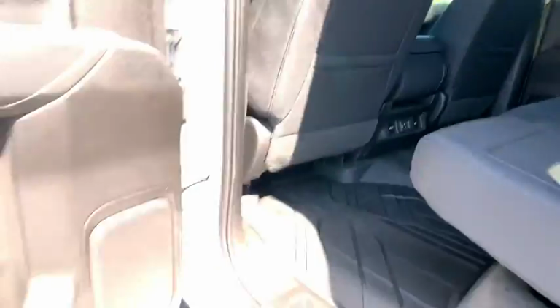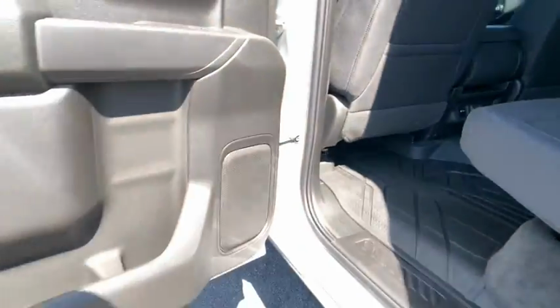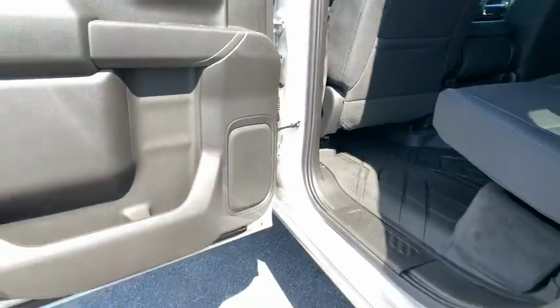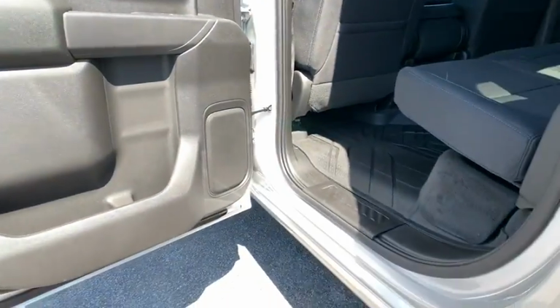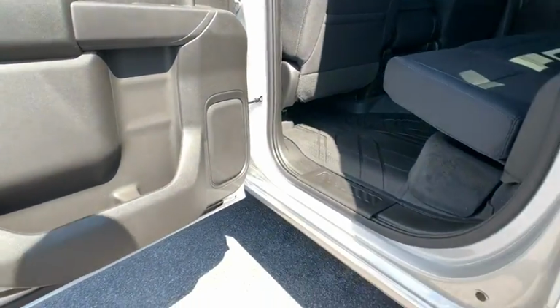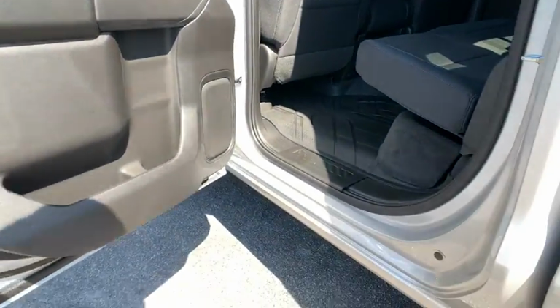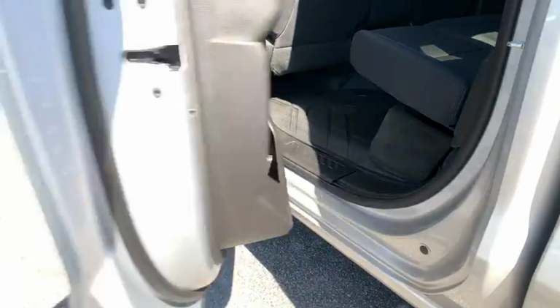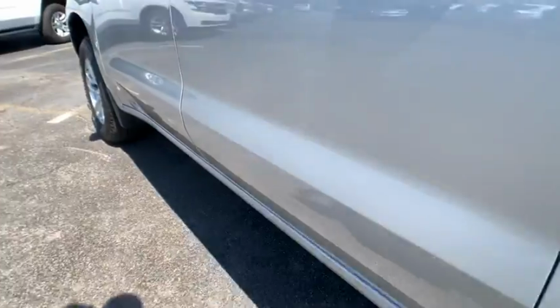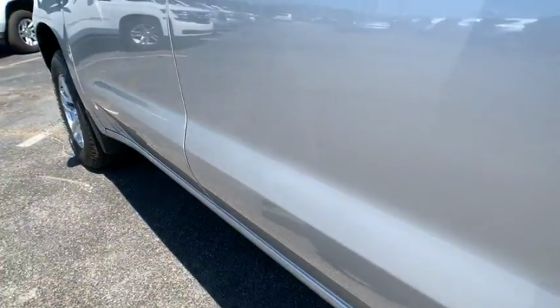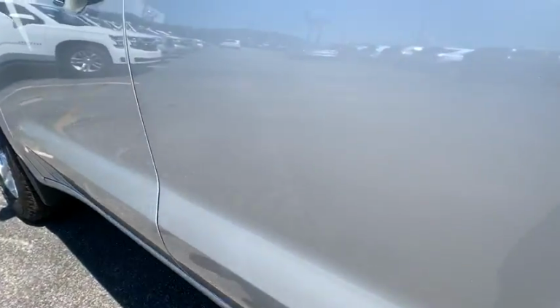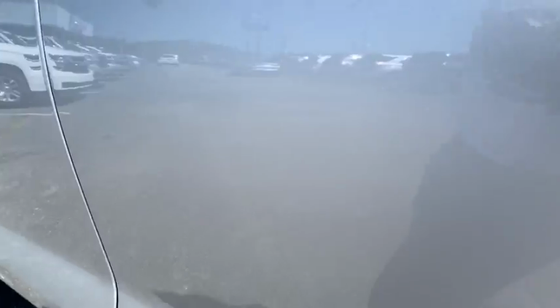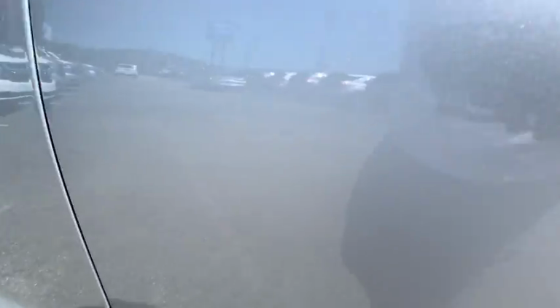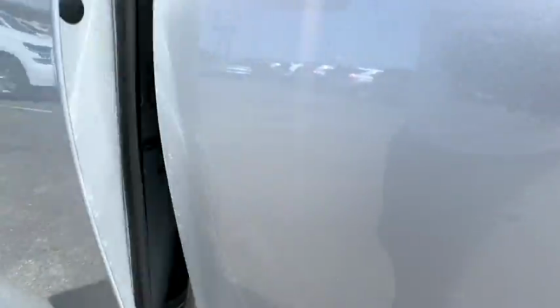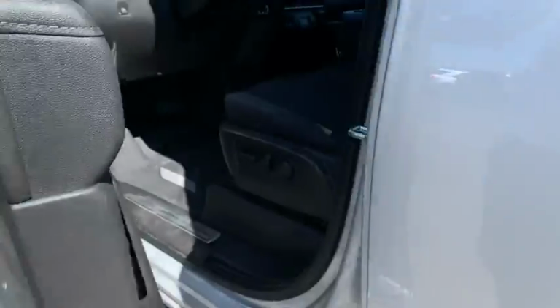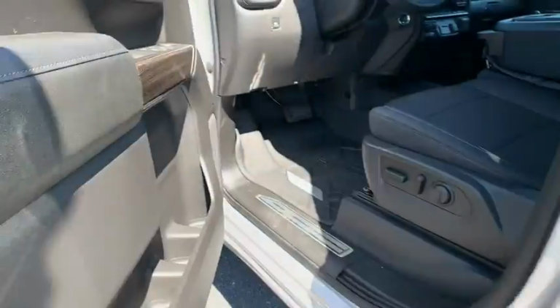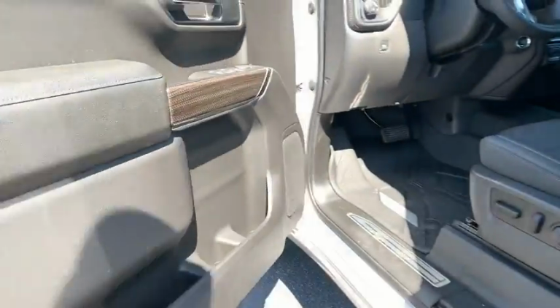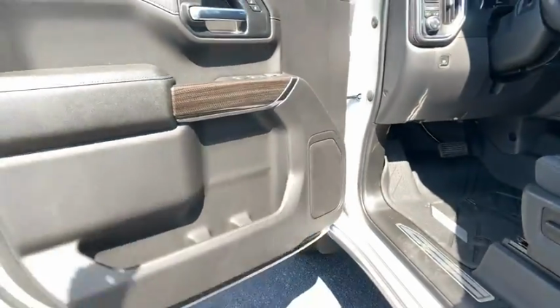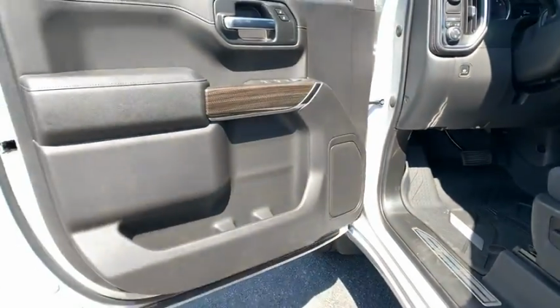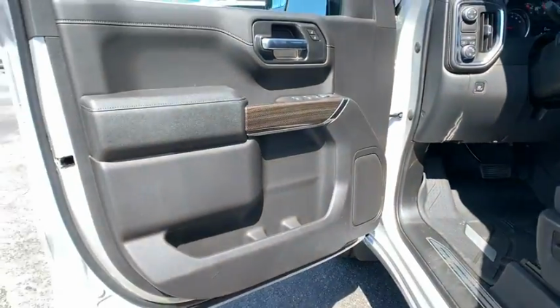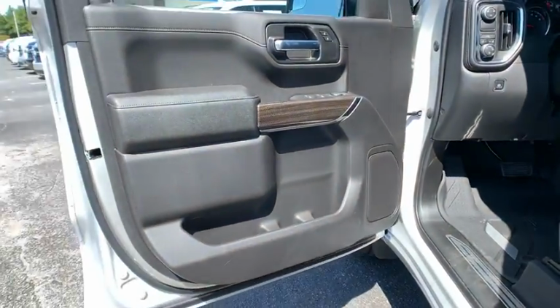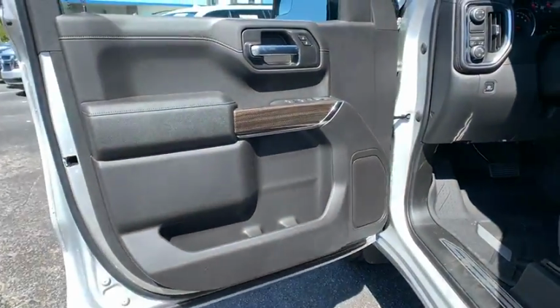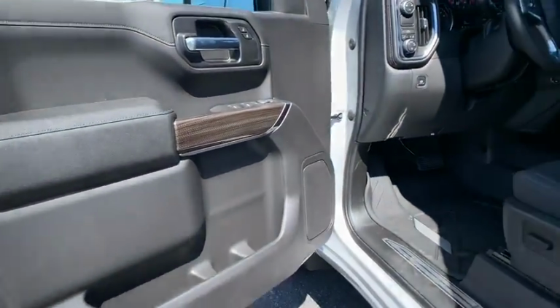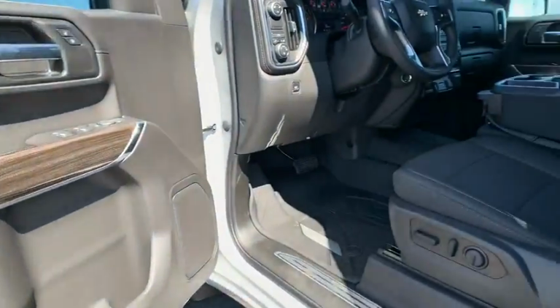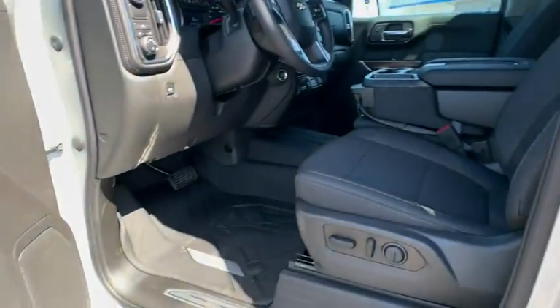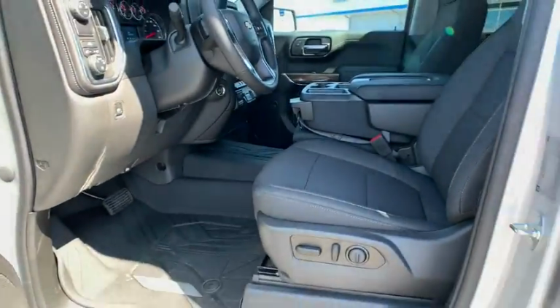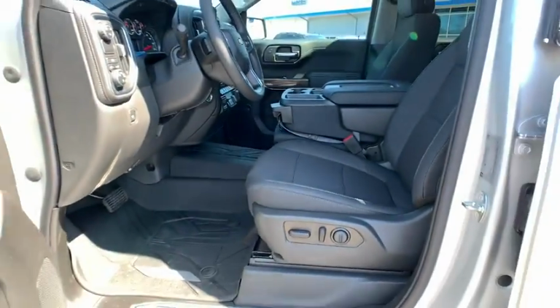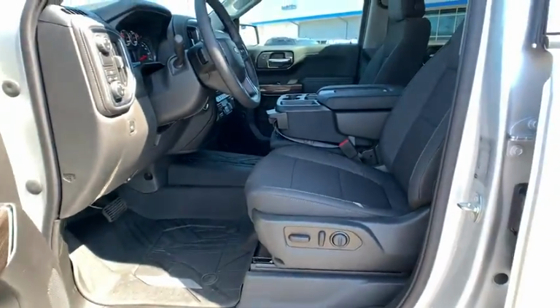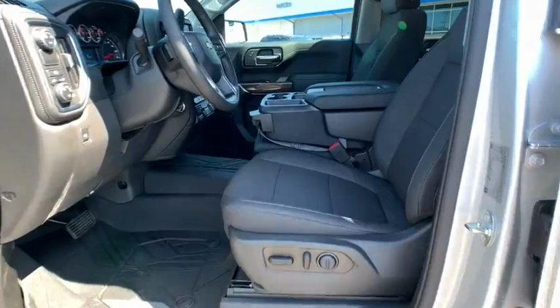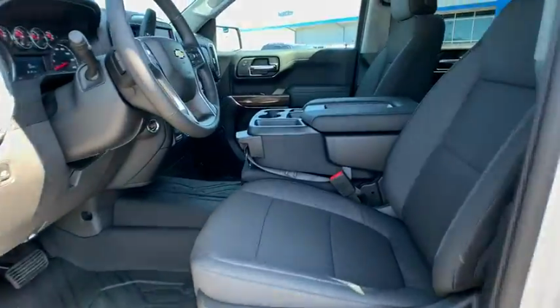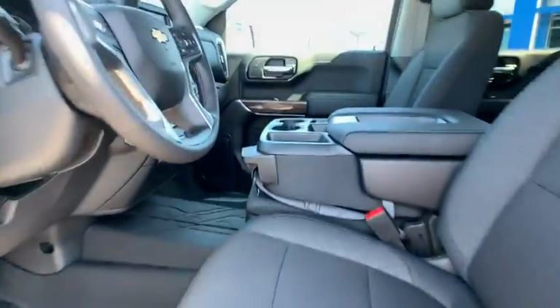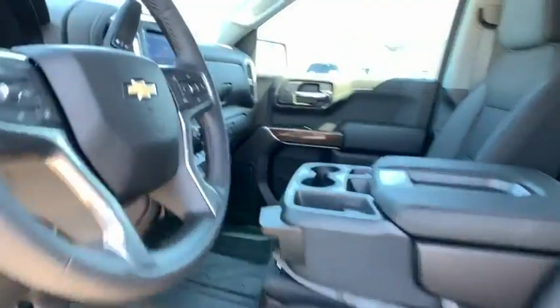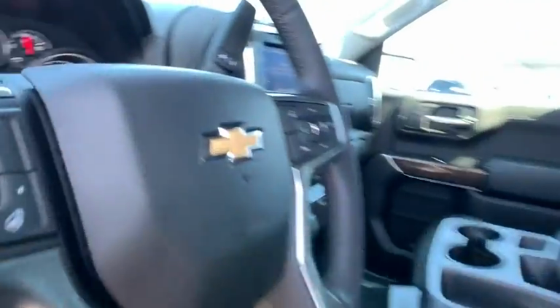Heated front driver and passenger seats, compass, power door locks, heated steering wheel, electronic stability control, power windows, trip computer, brake assist.